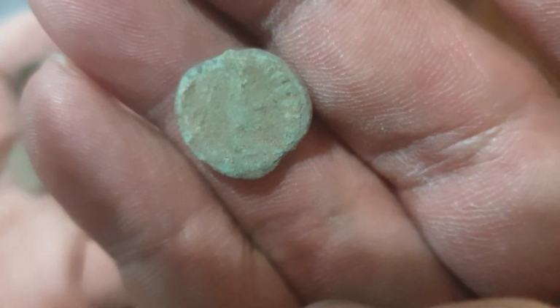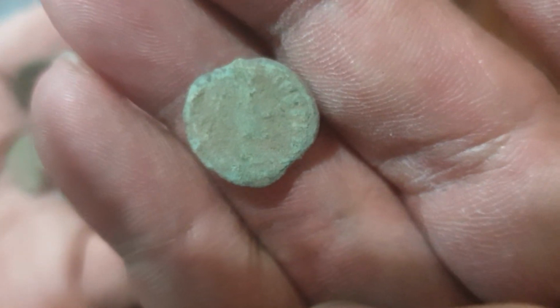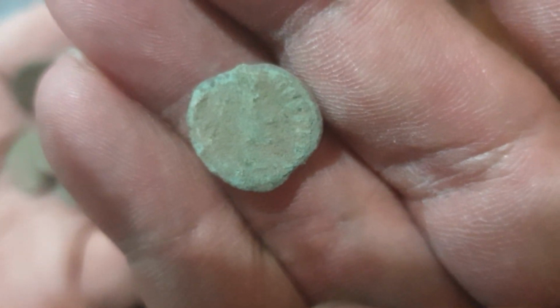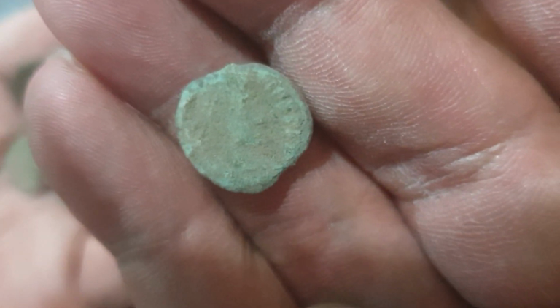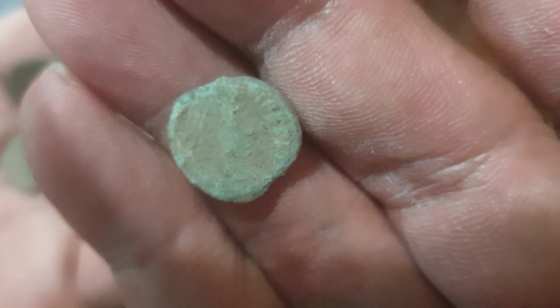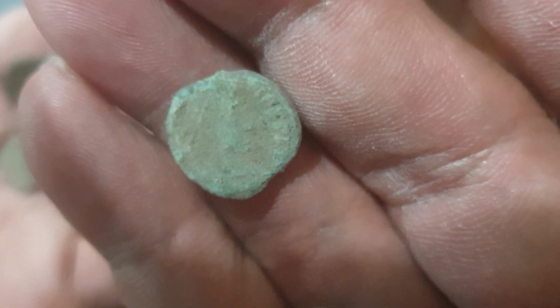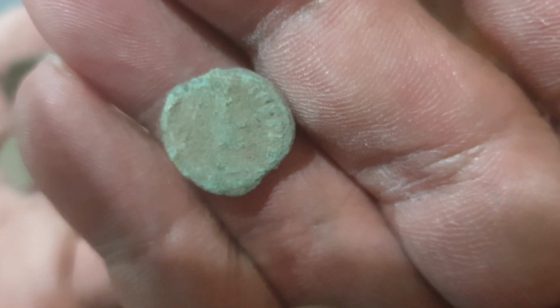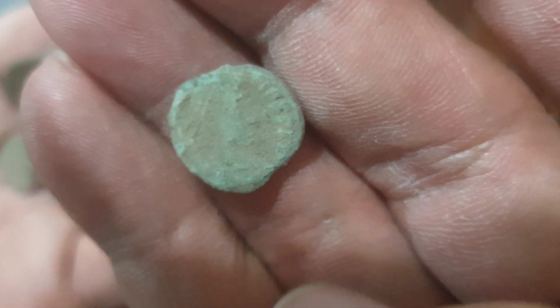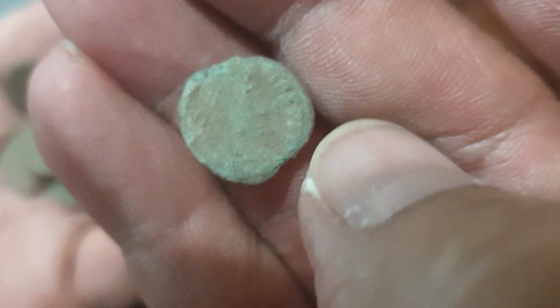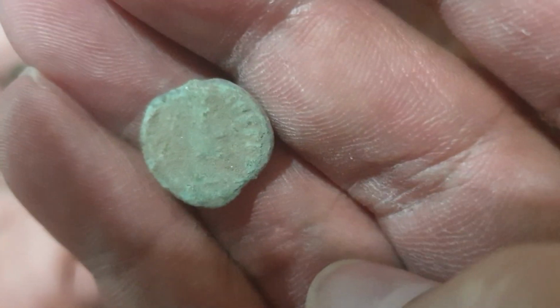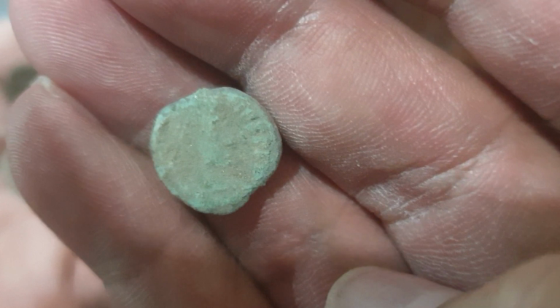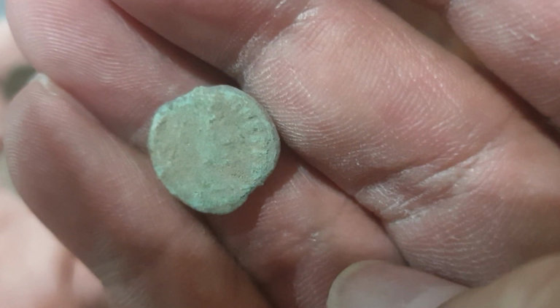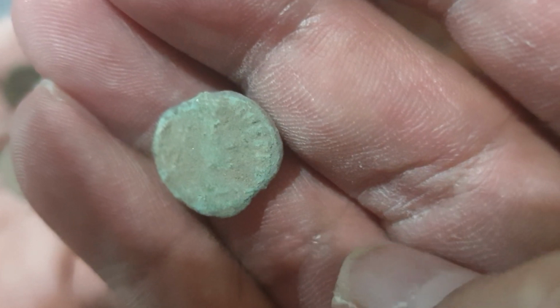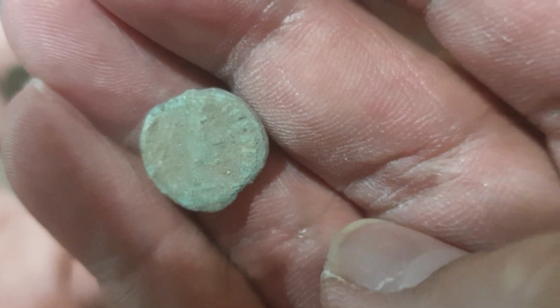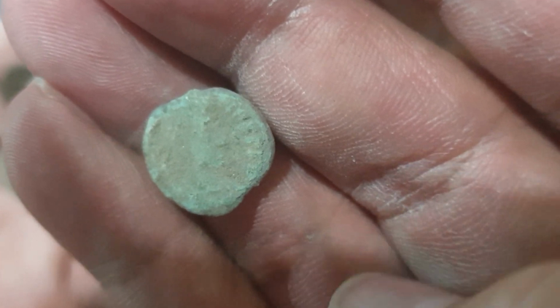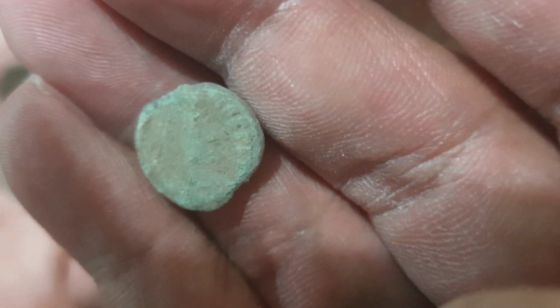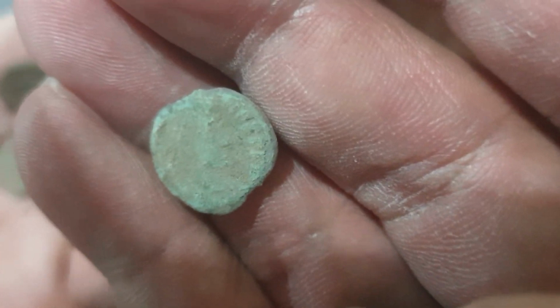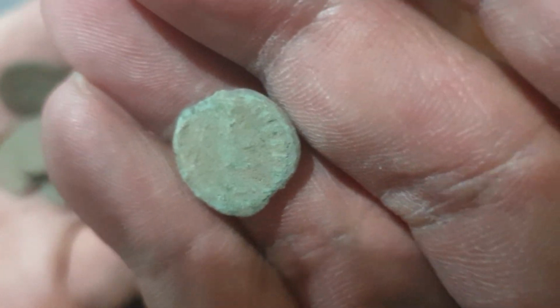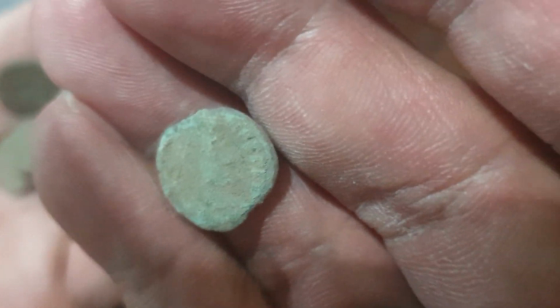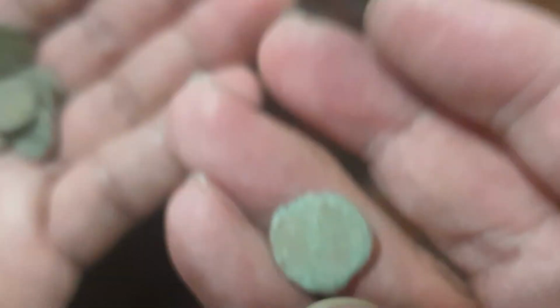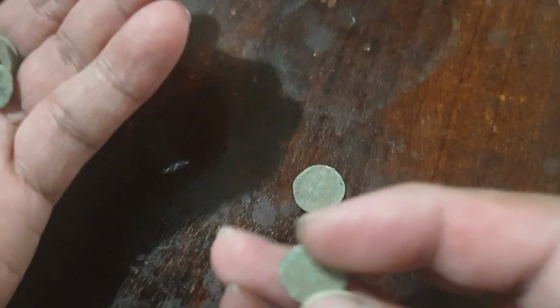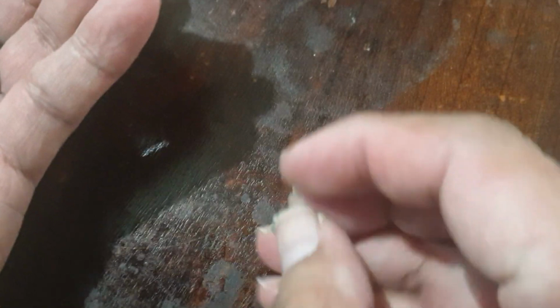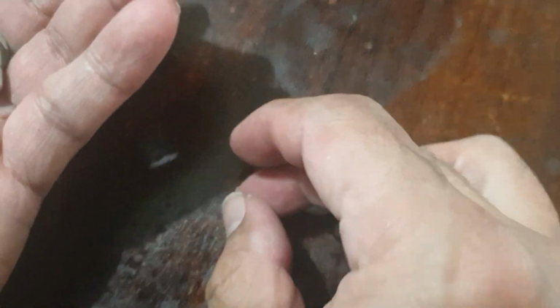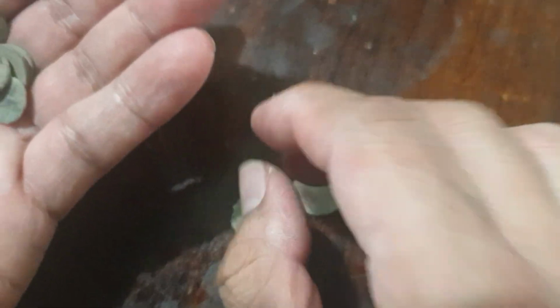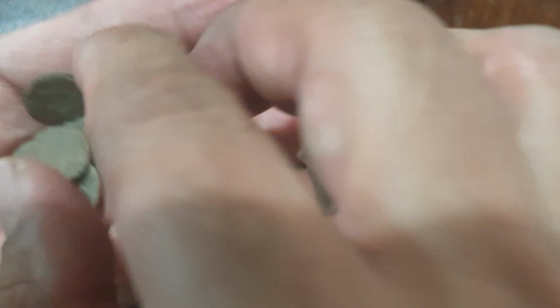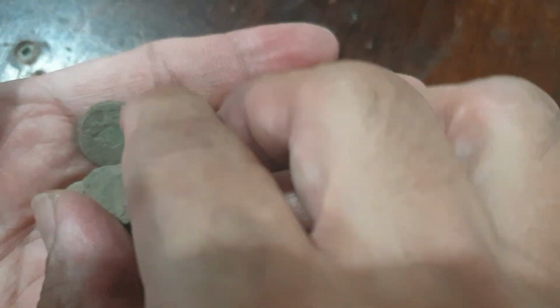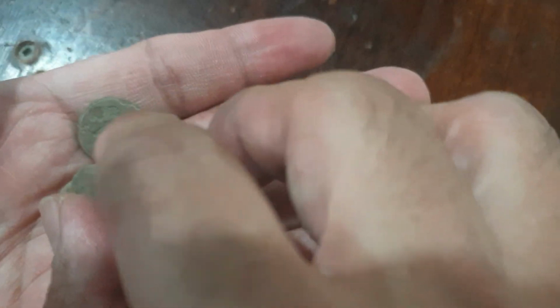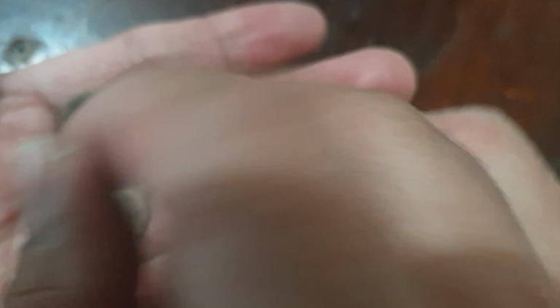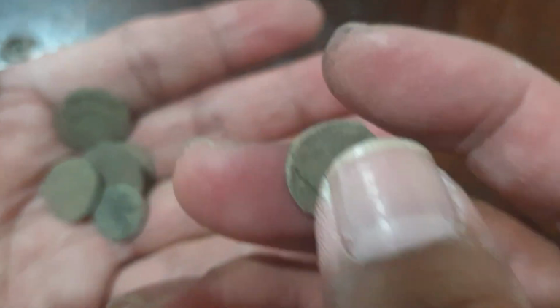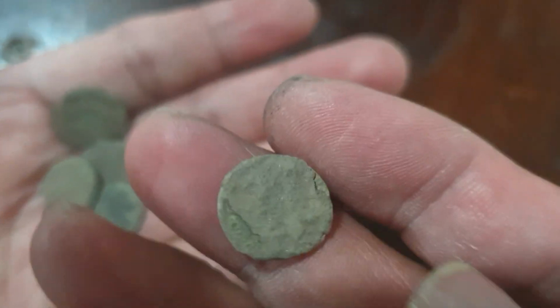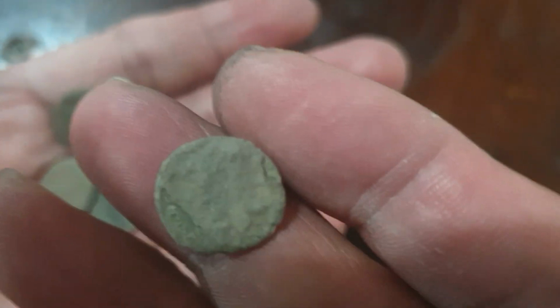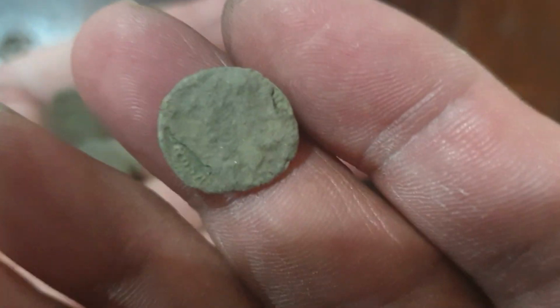It has an image, and you can see the lettering on the edge as well. It needs a lot of cleaning — a lot of cleaning.